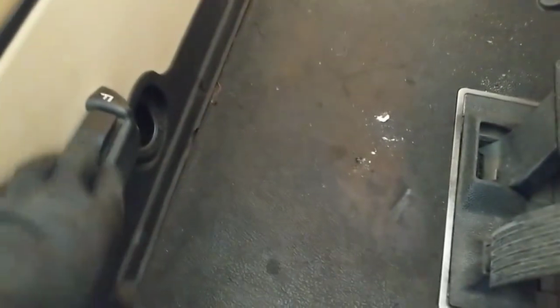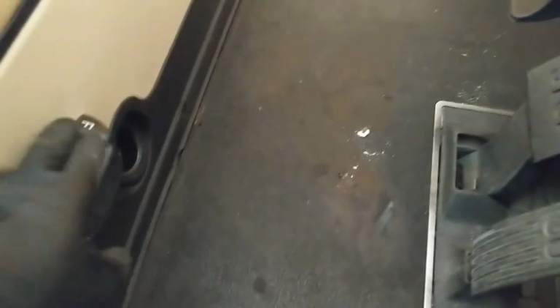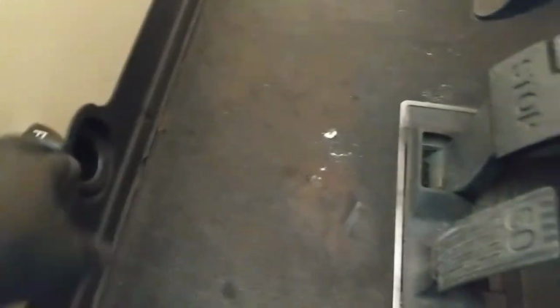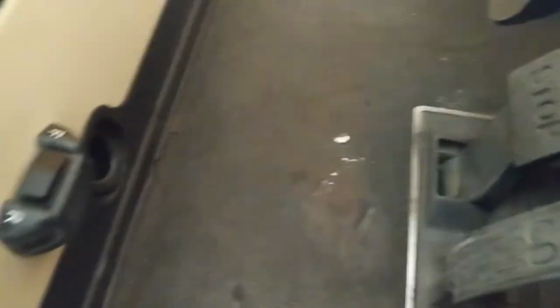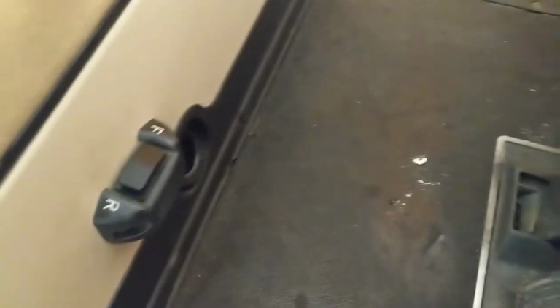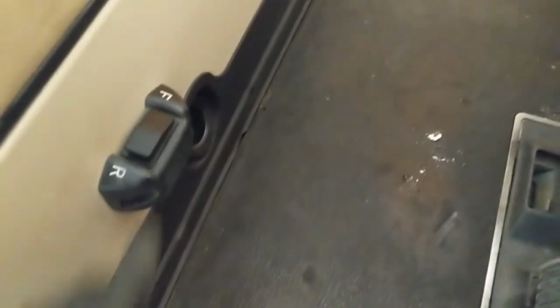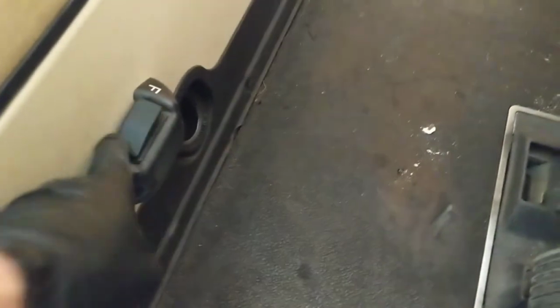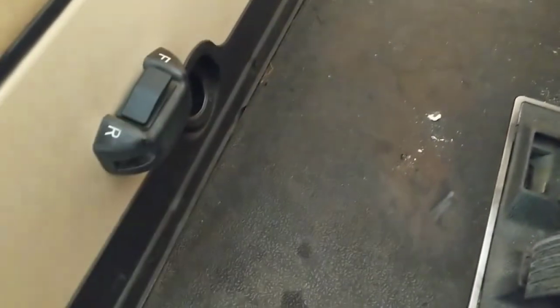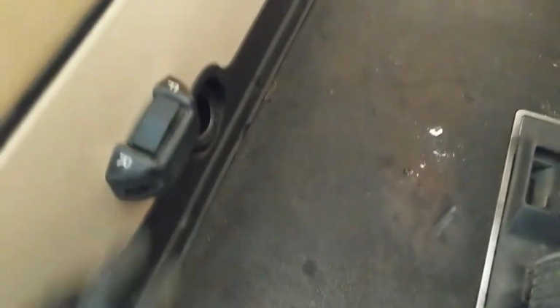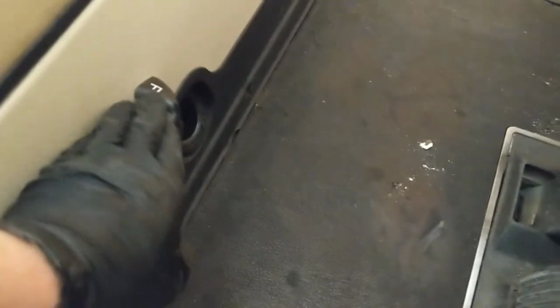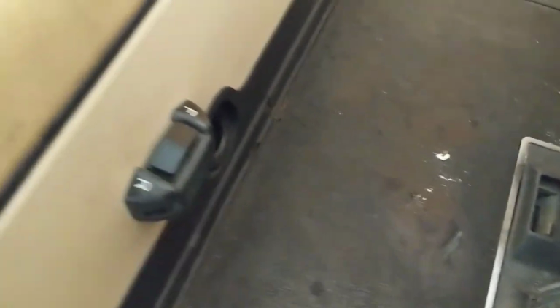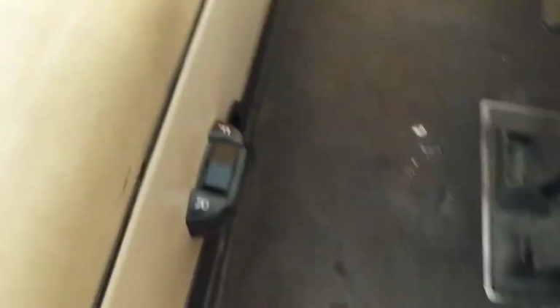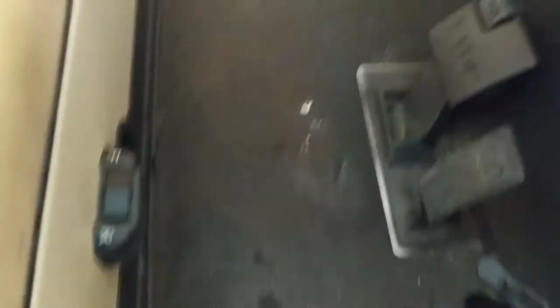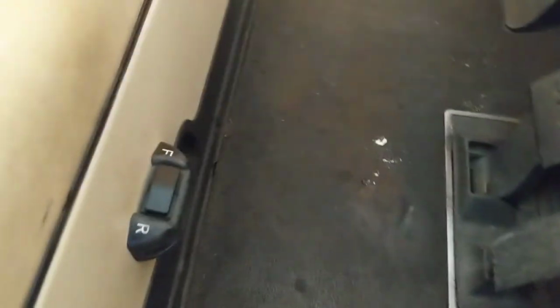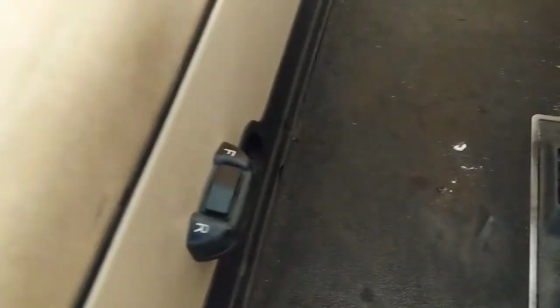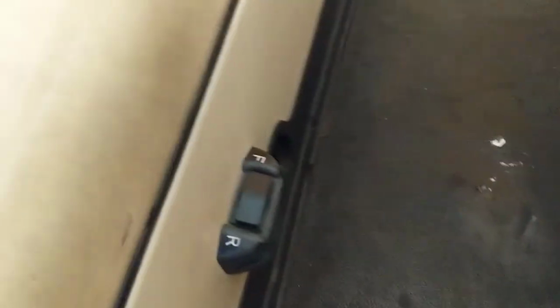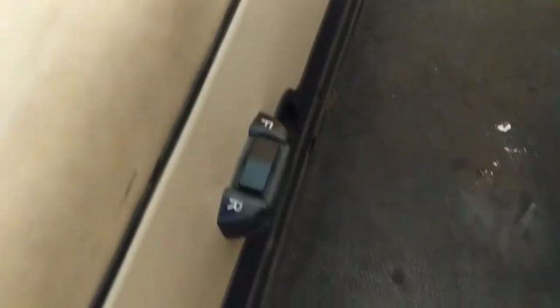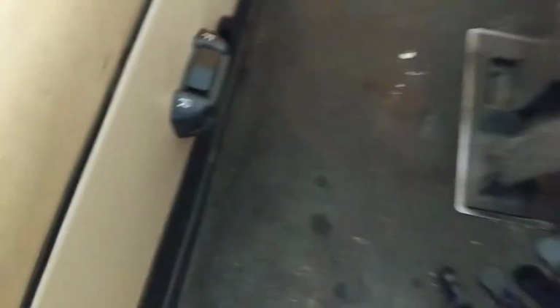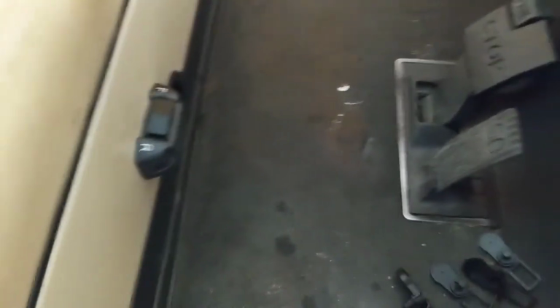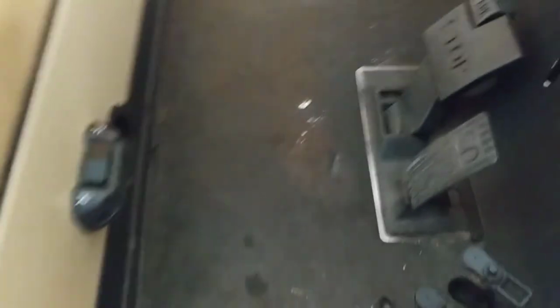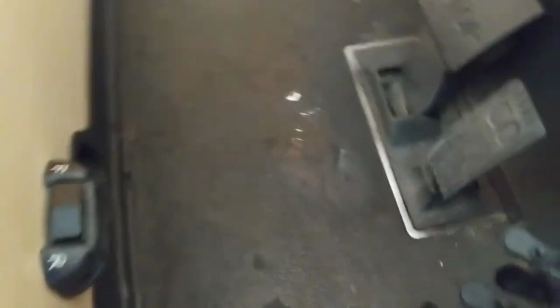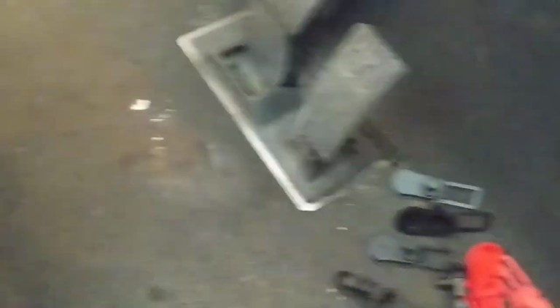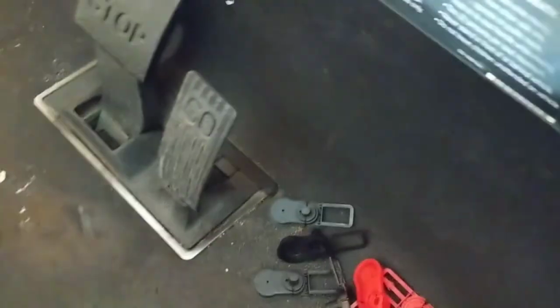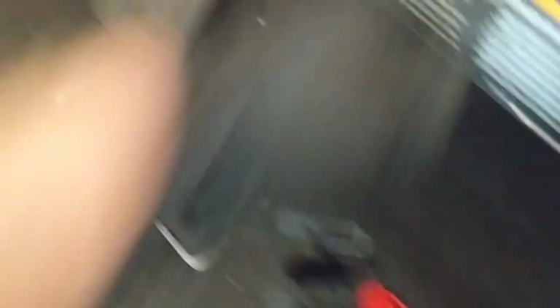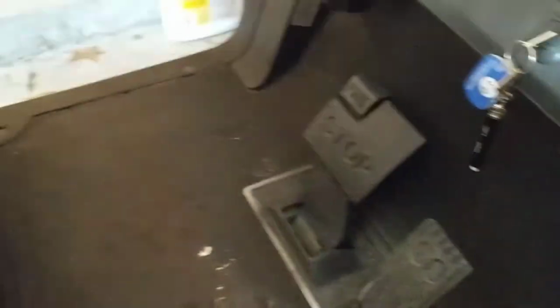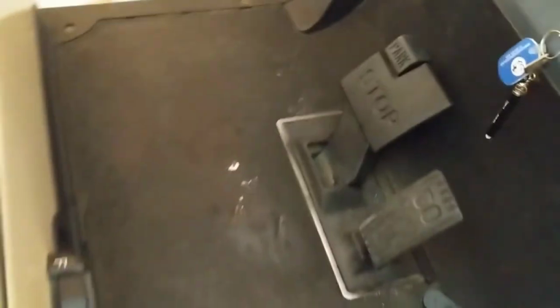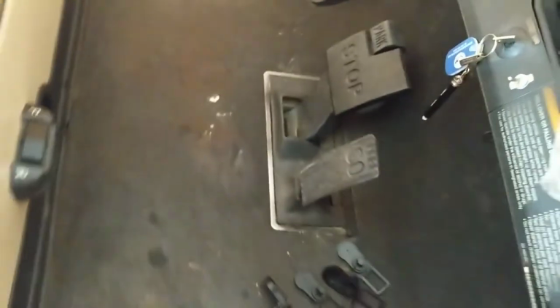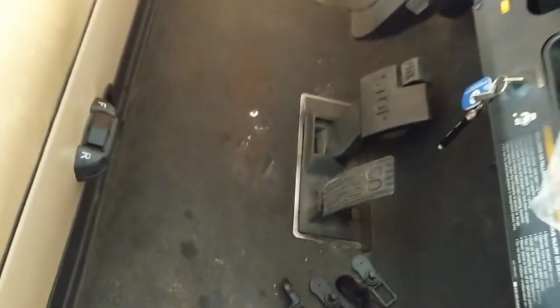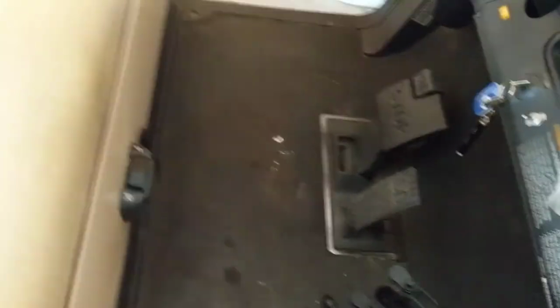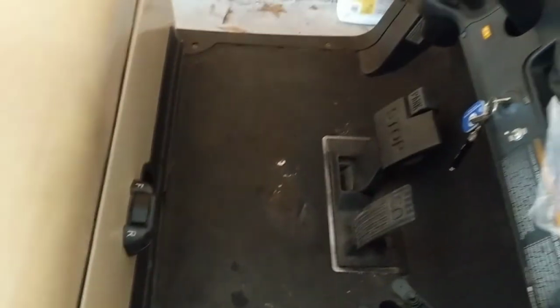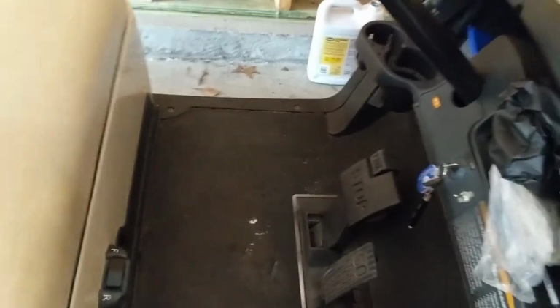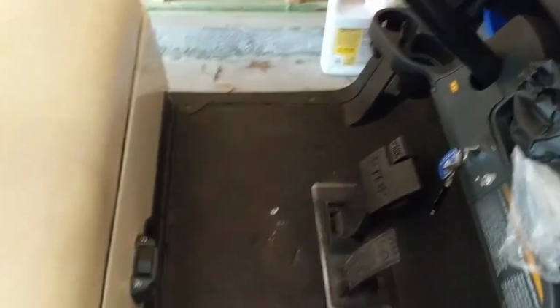There's our reverse. Forward doesn't make any noise. All right, that's a new forward and reverse switch on a Club Car electric golf cart. Thanks for watching, see you on the next one.